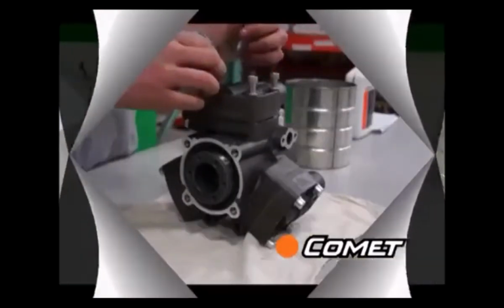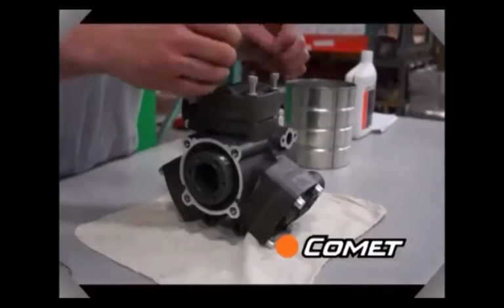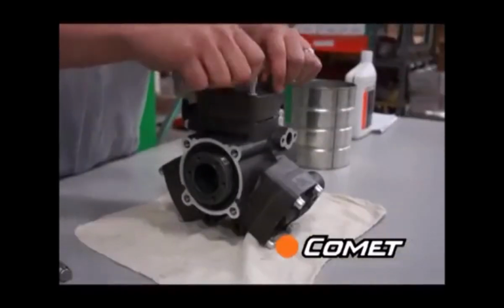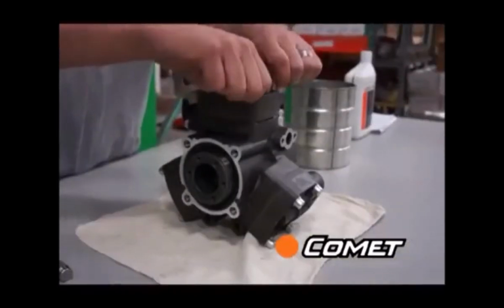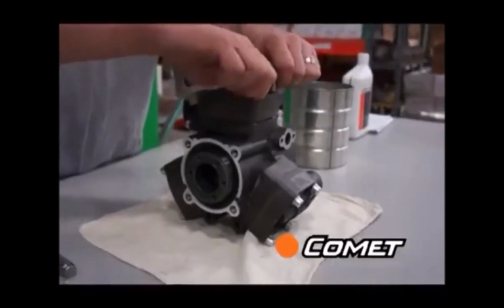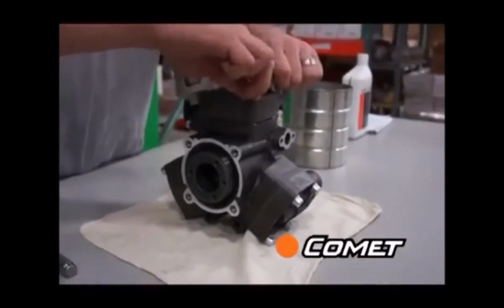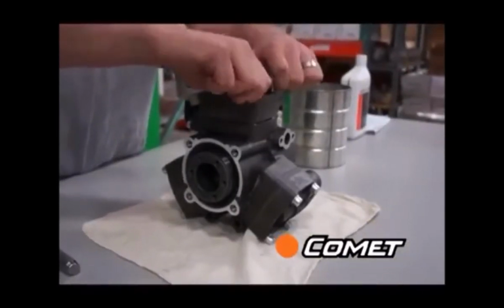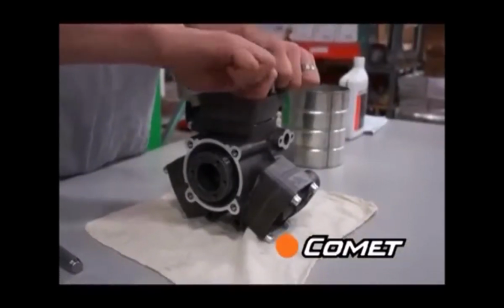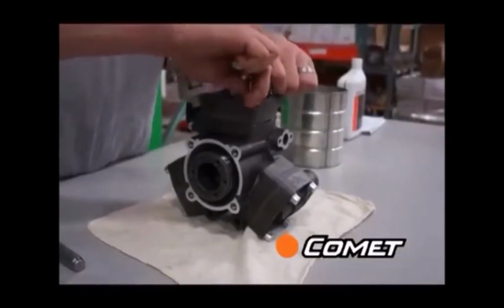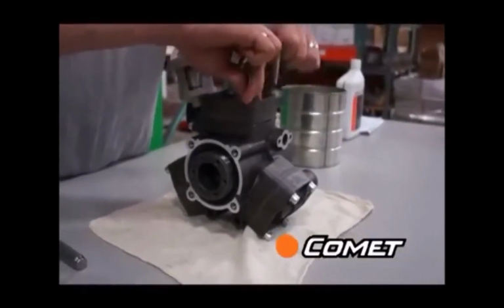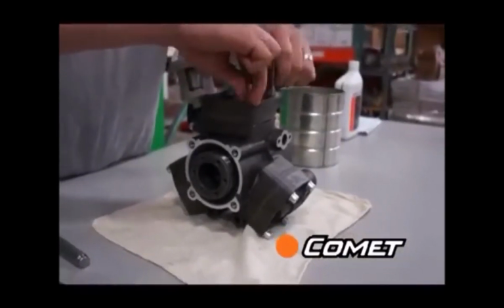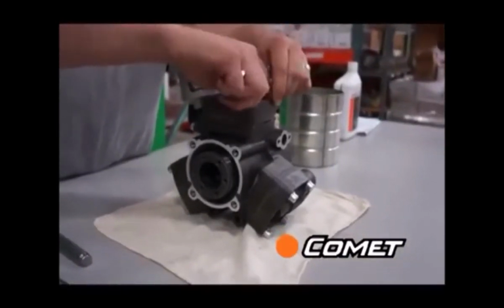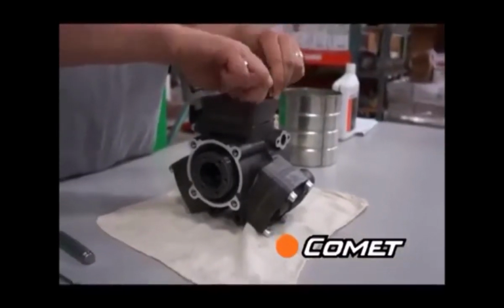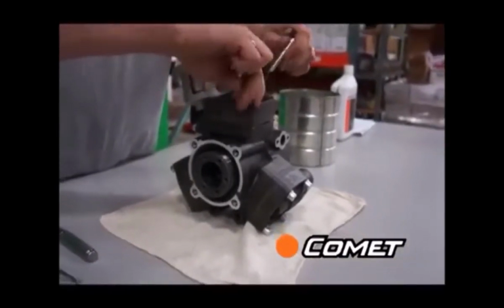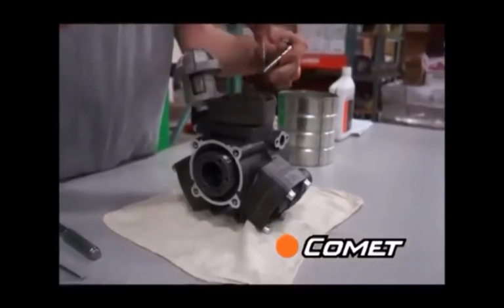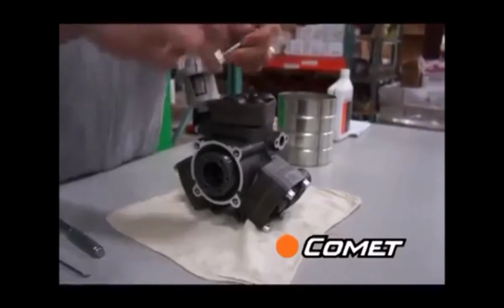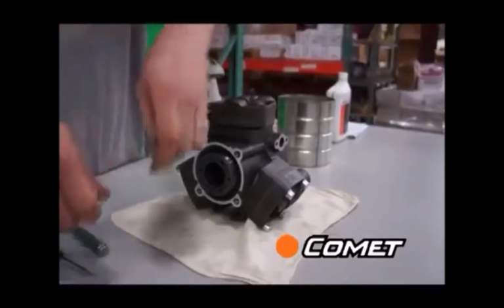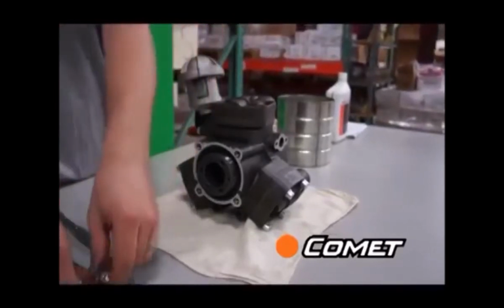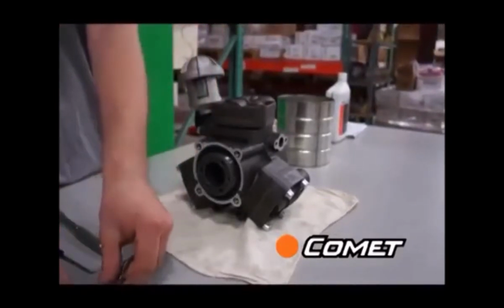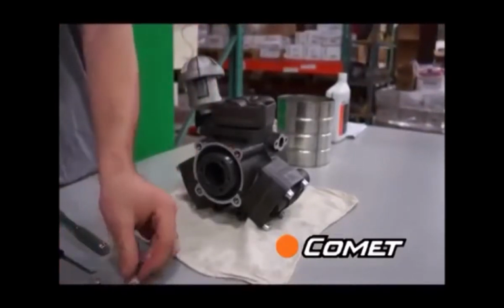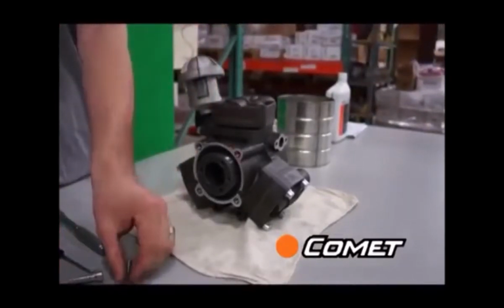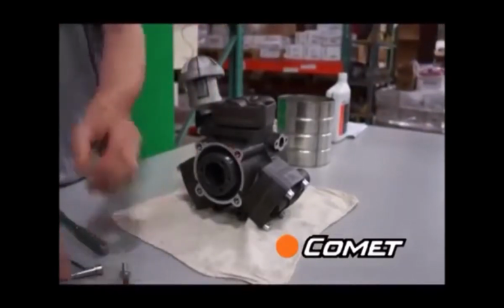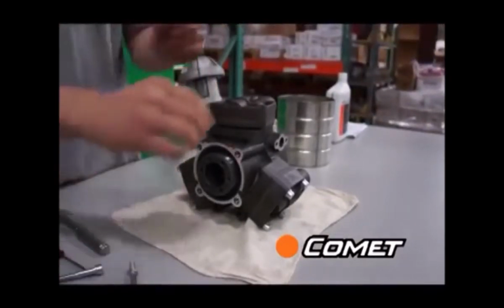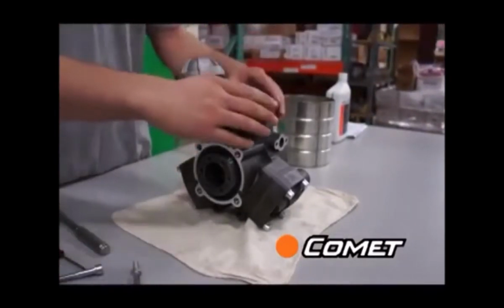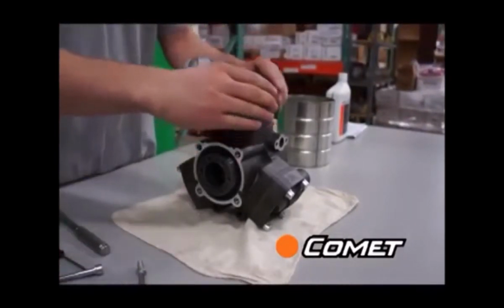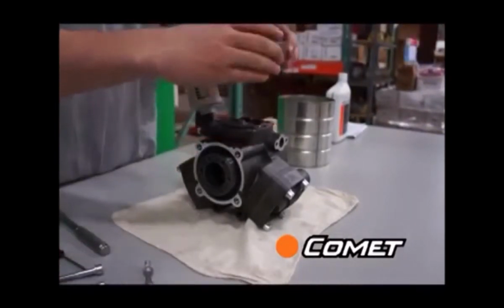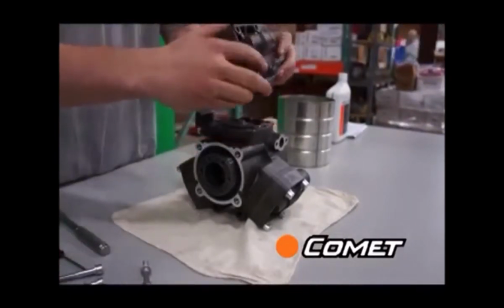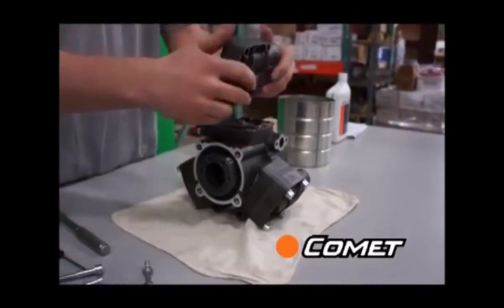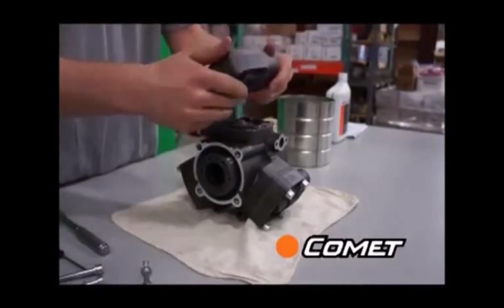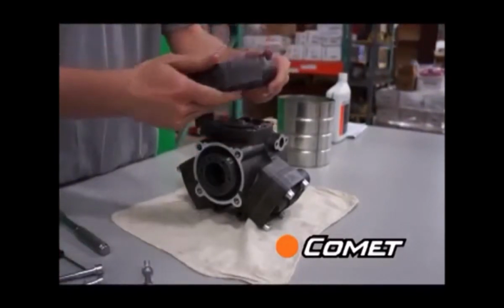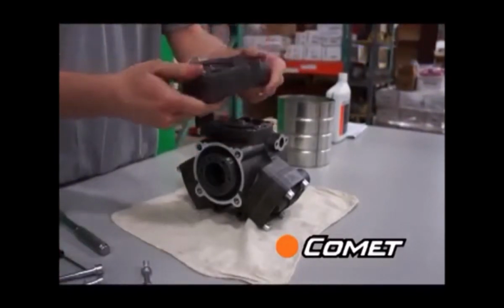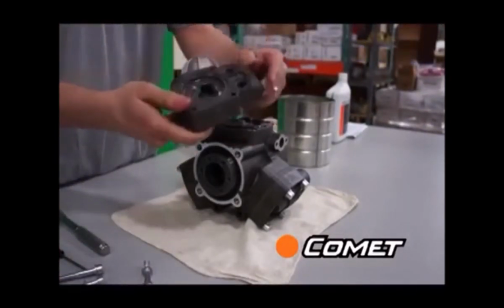Now remove the head bolts on the top of the pump. When you remove the head, turn it upside down and notice that there is a tab to ensure that you put the right head back in the right place.